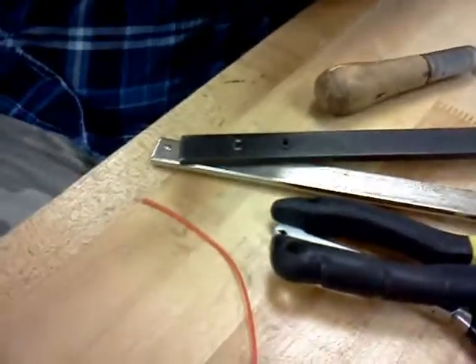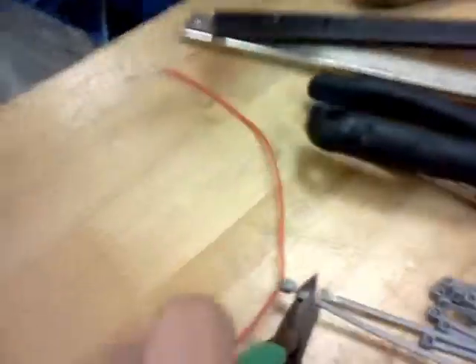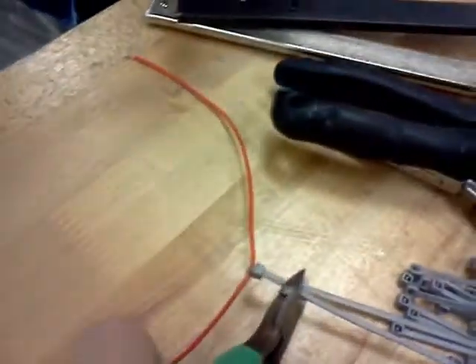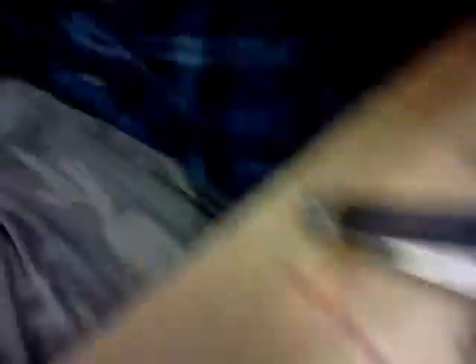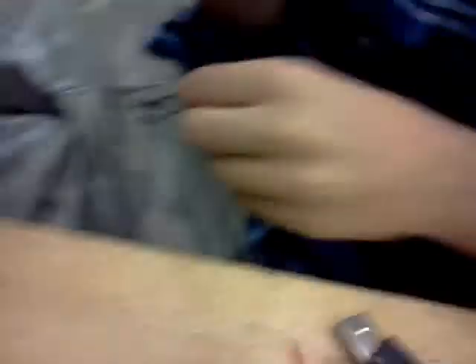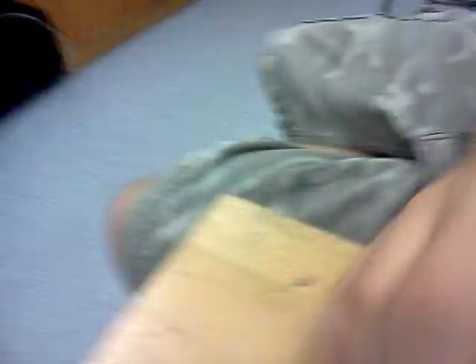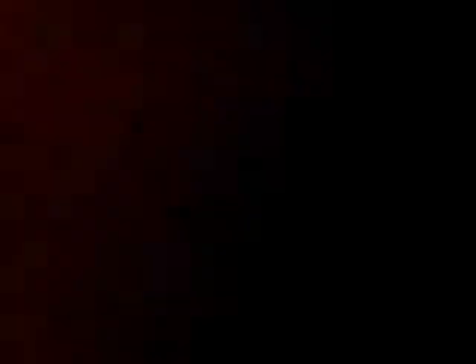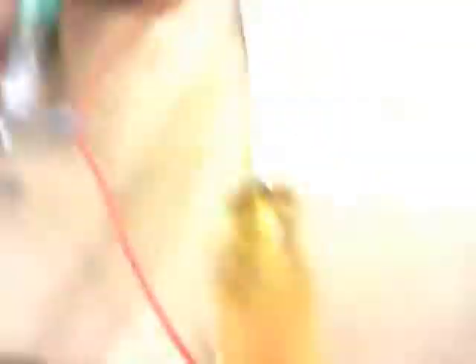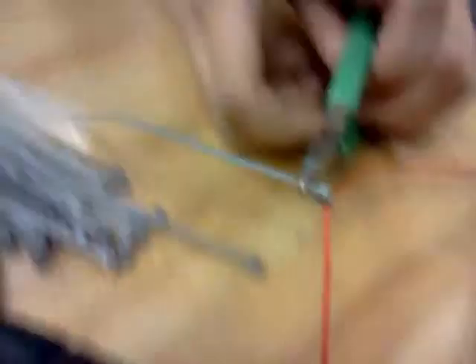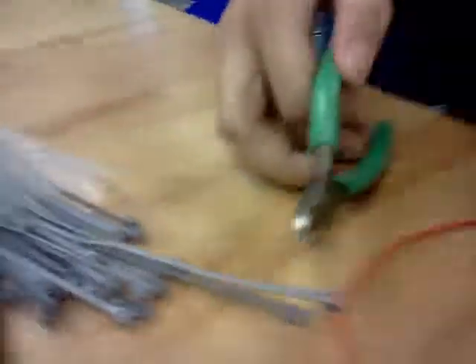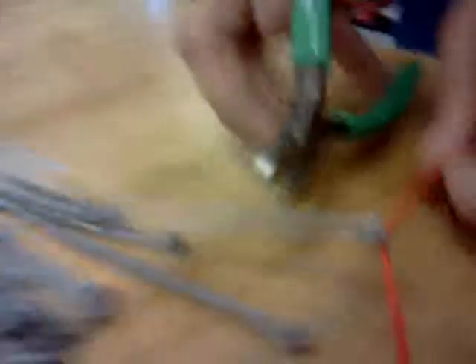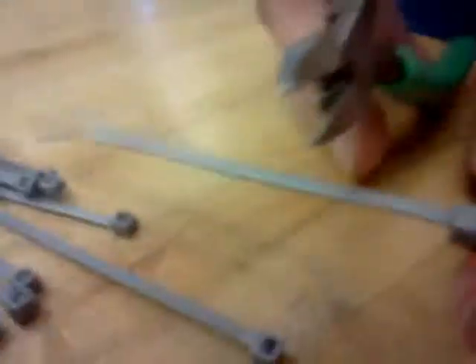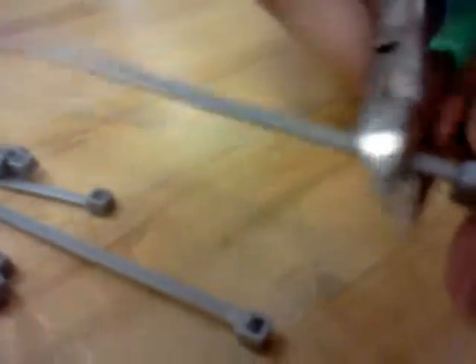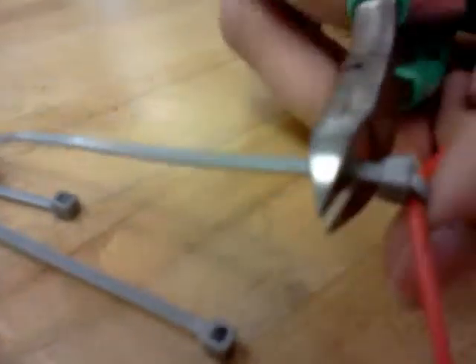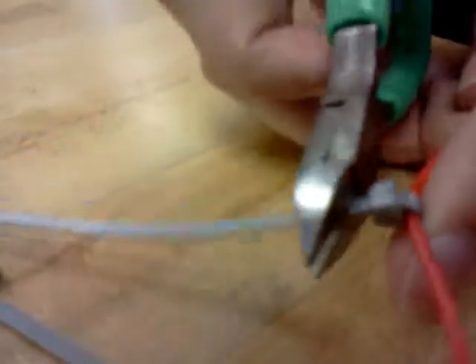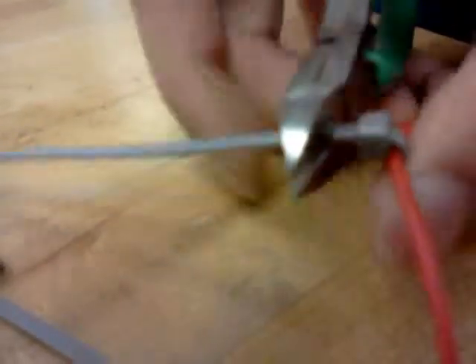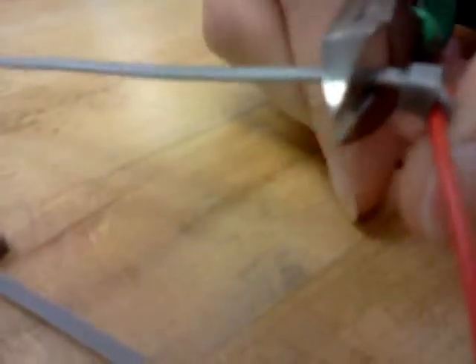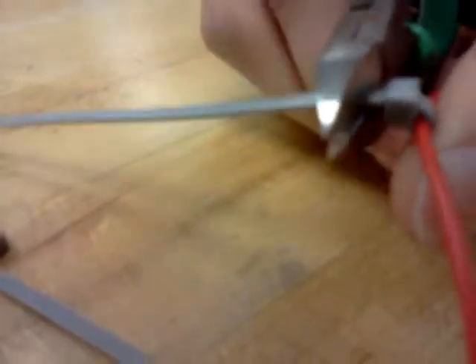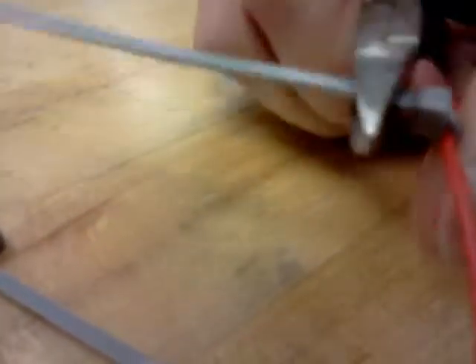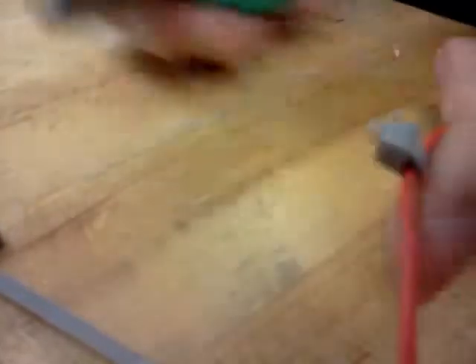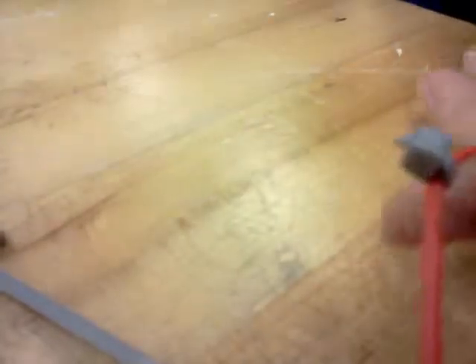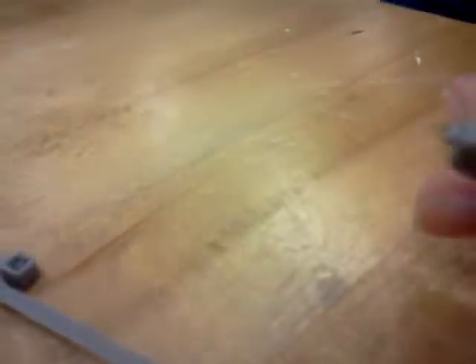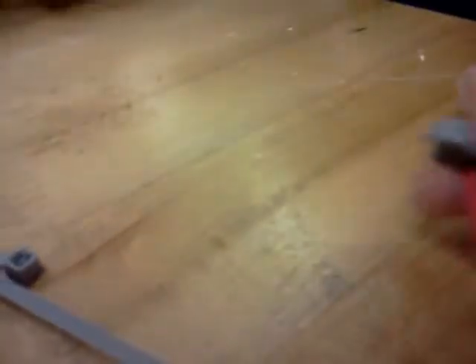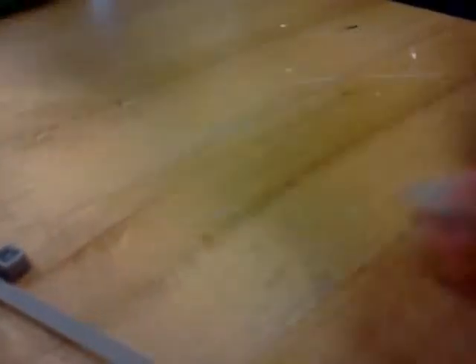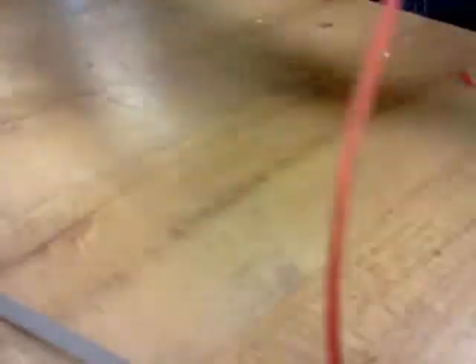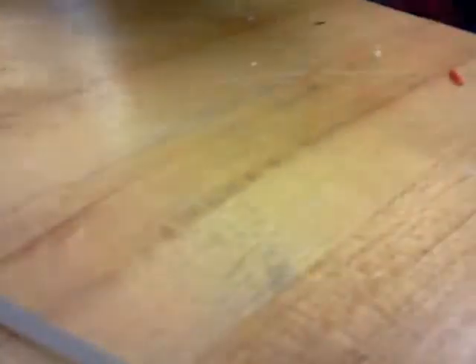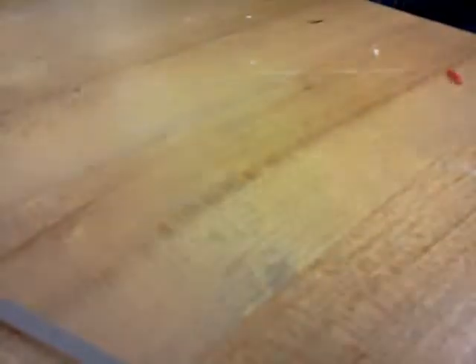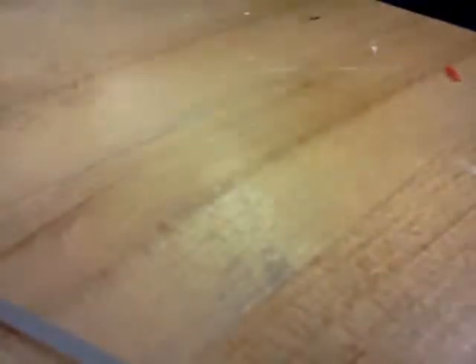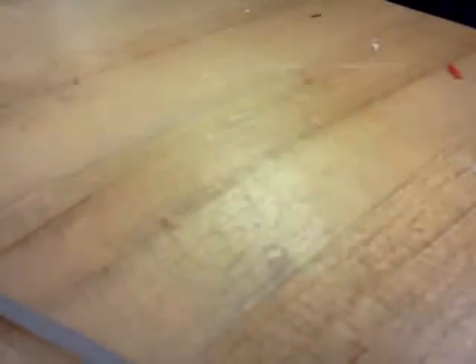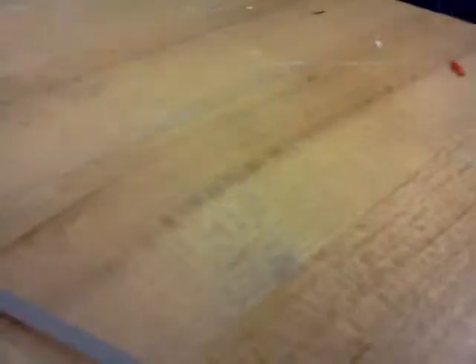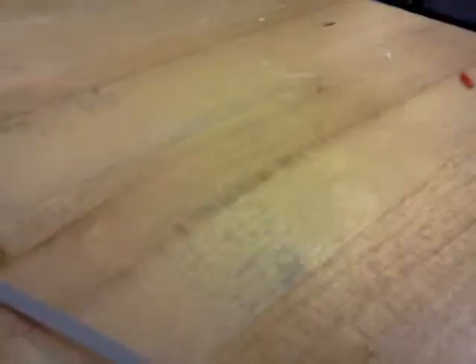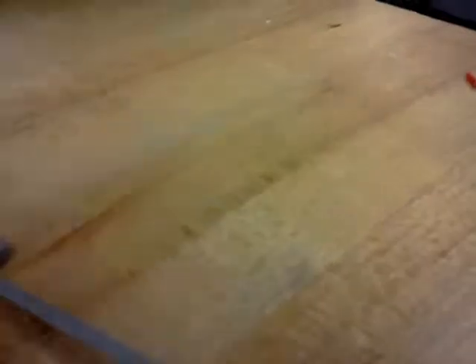You basically just take your wire snips and trim off any excess — just like that.